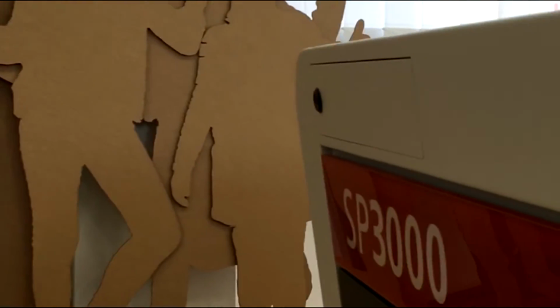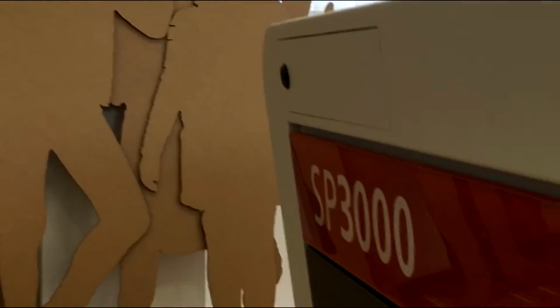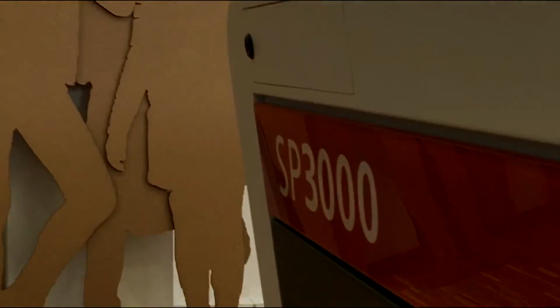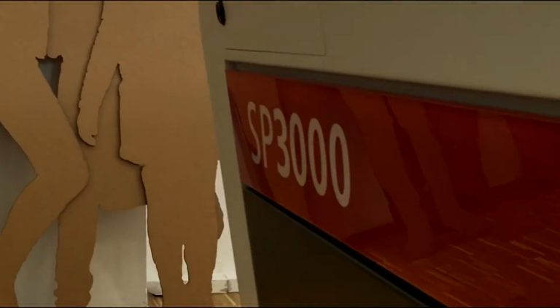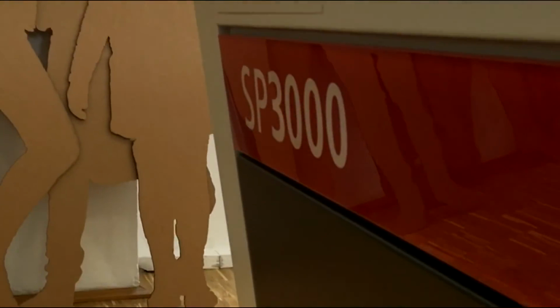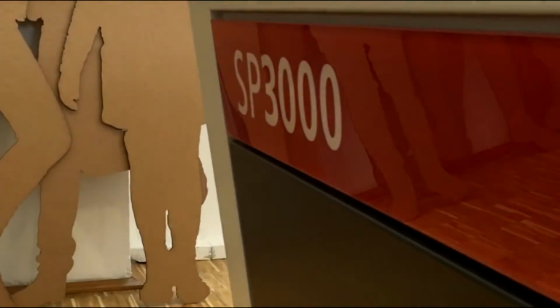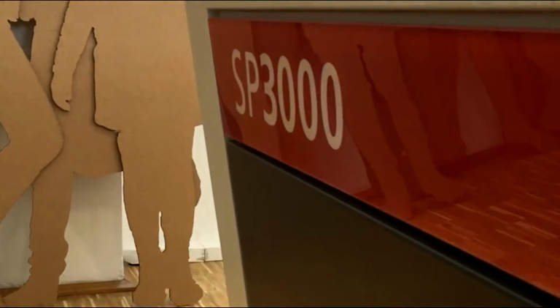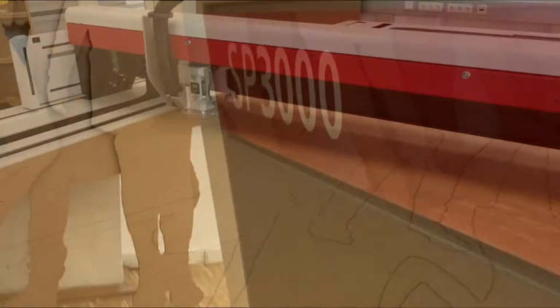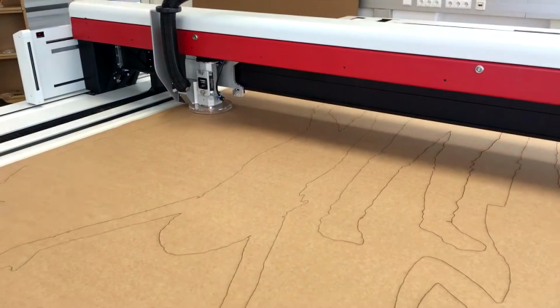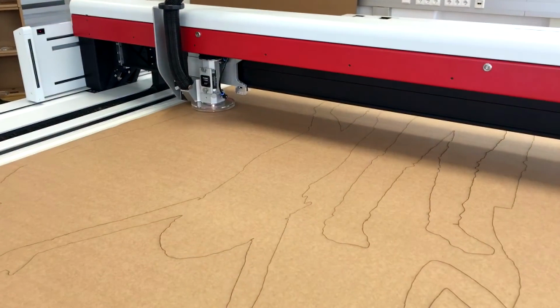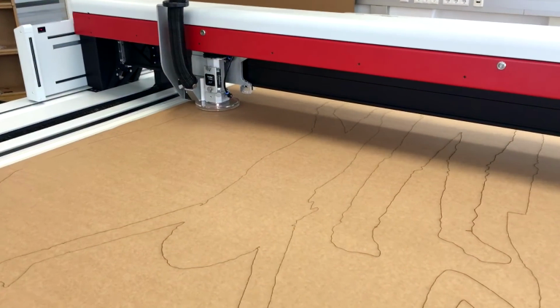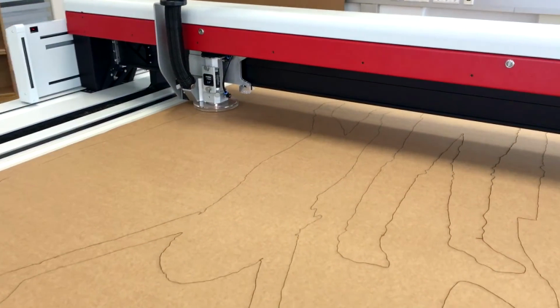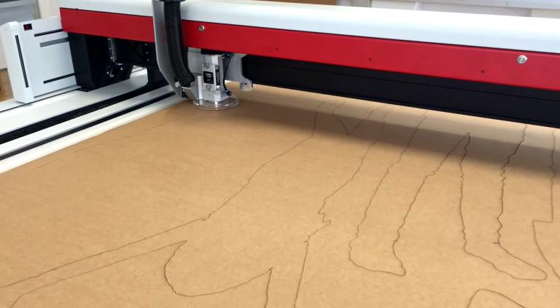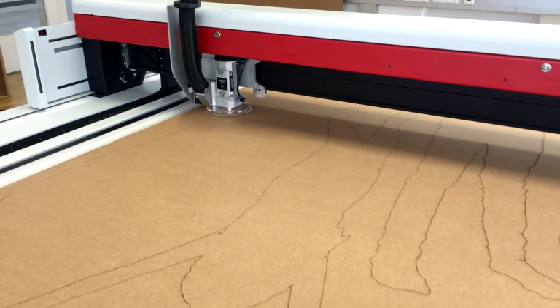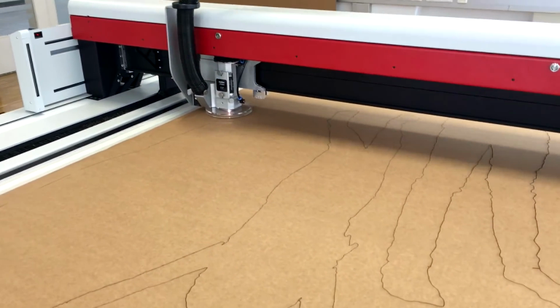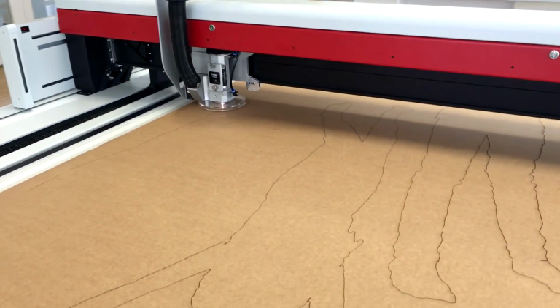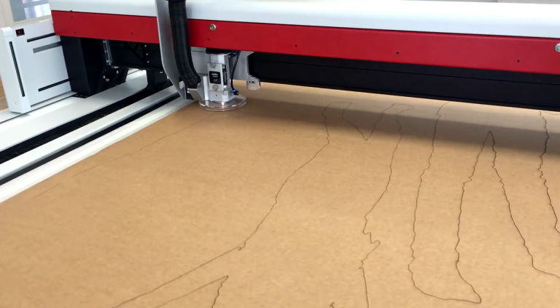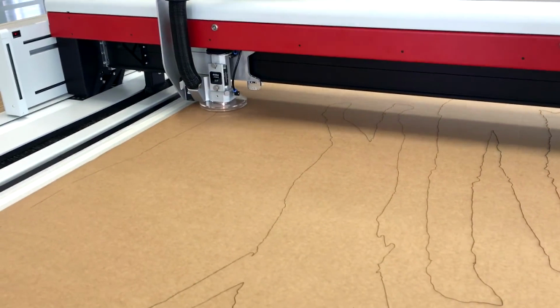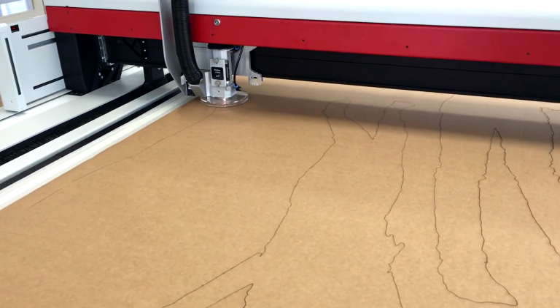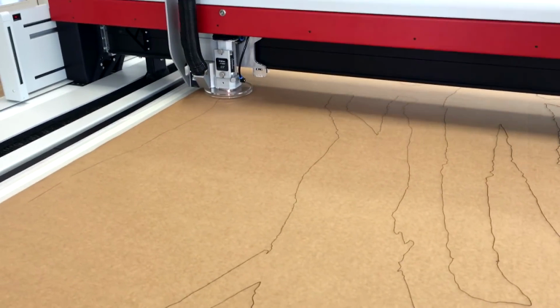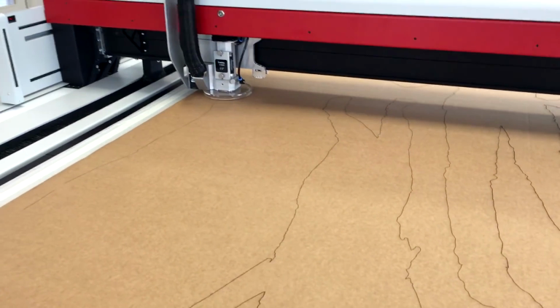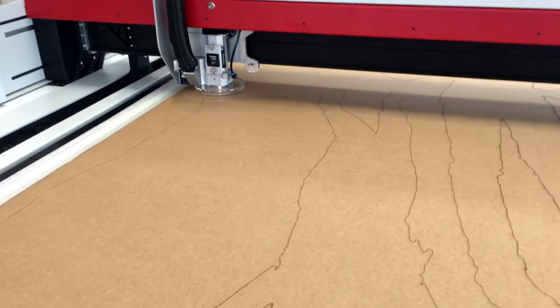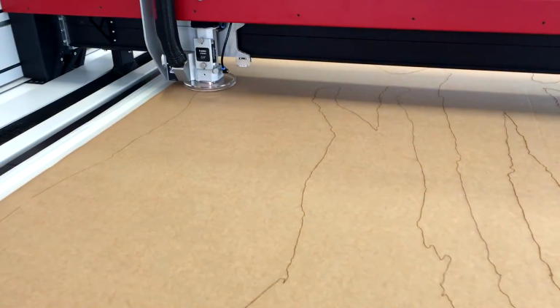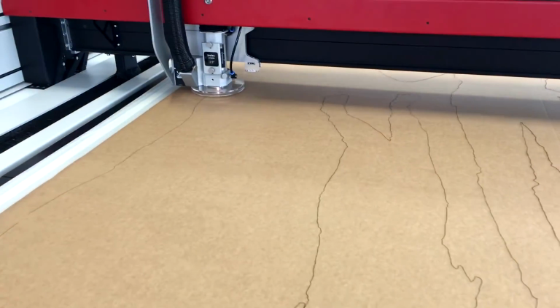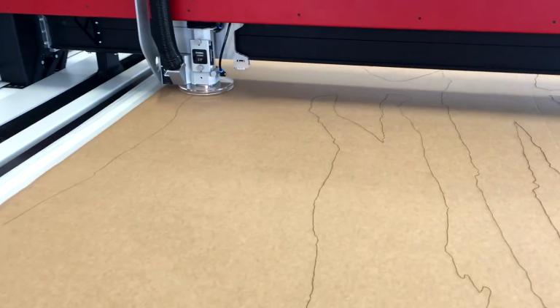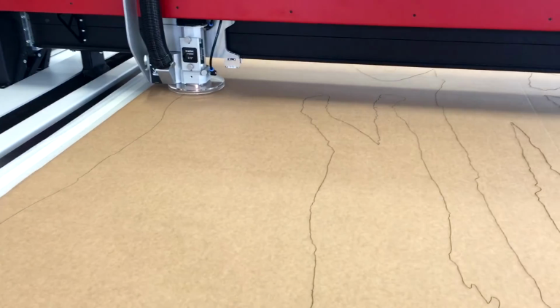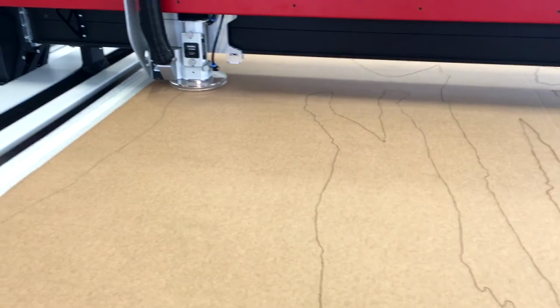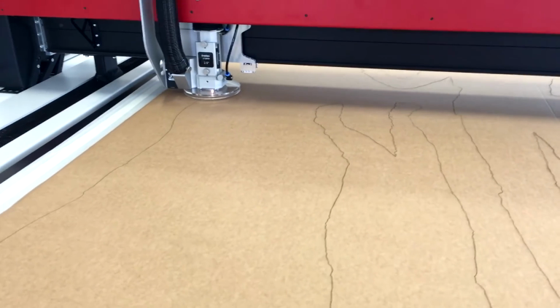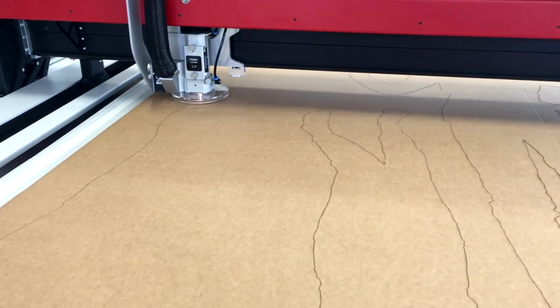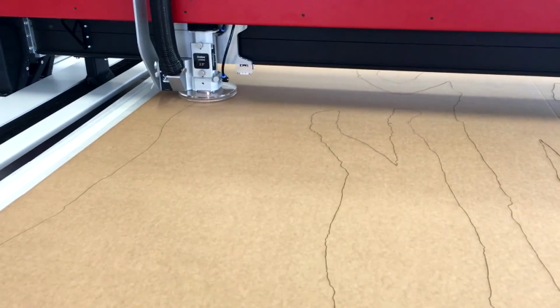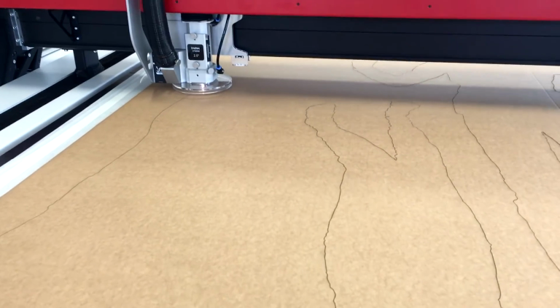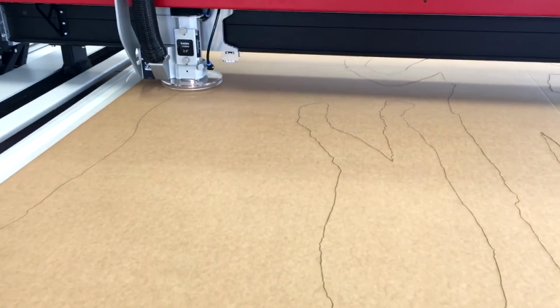The machine is a perfect tool for sign makers, acrylic fabricators, point of purchase, and display people, as it can cut and engrave a number of different products.